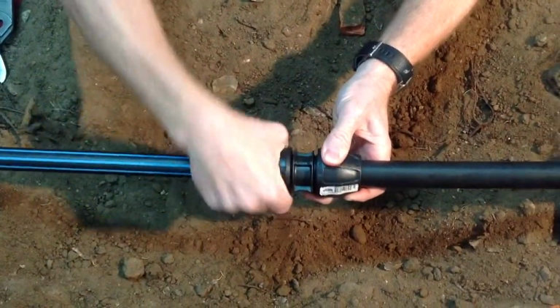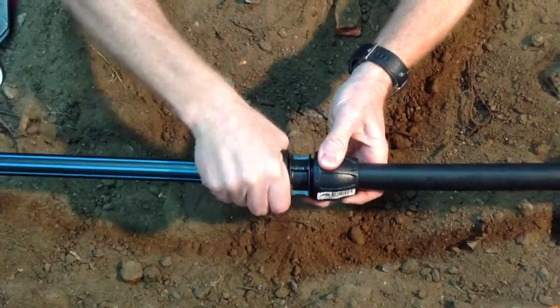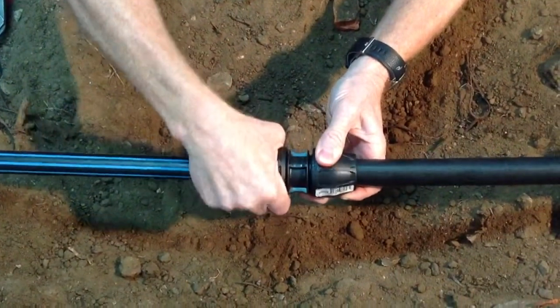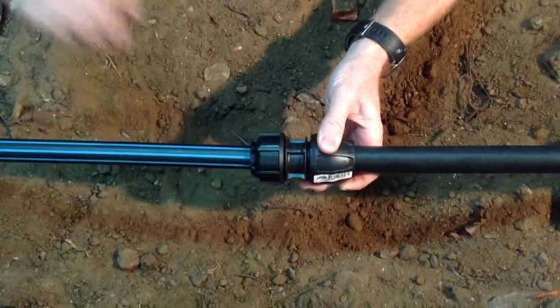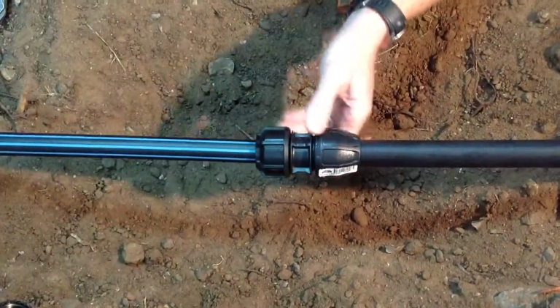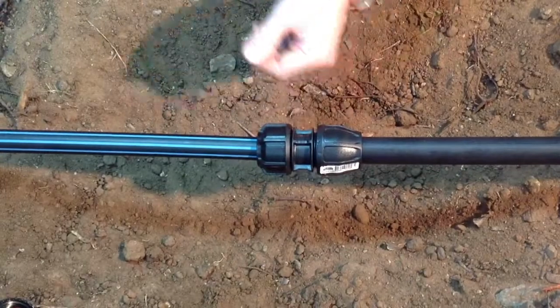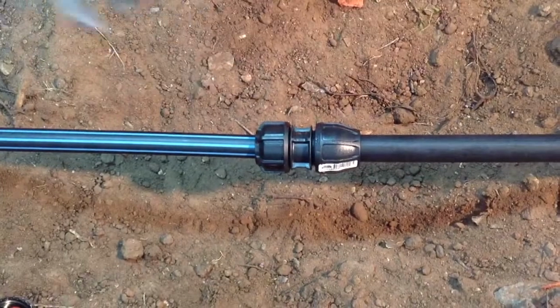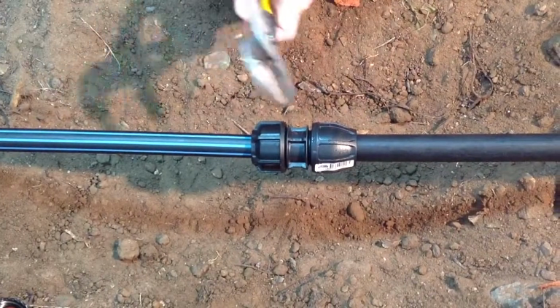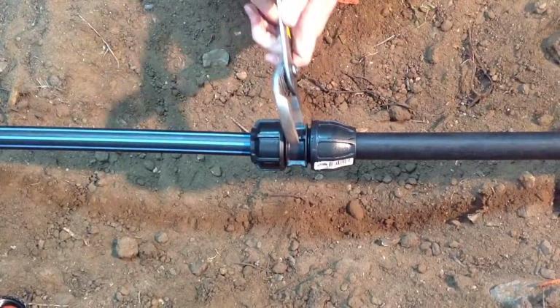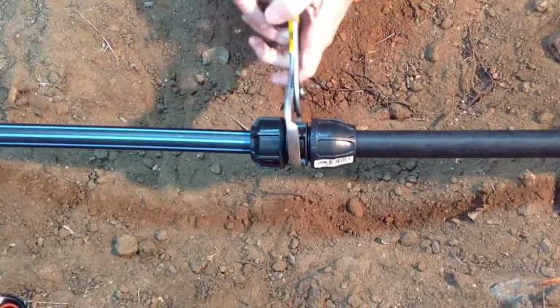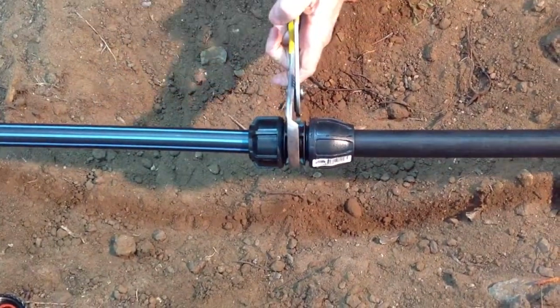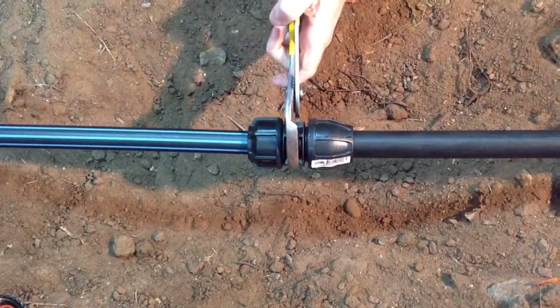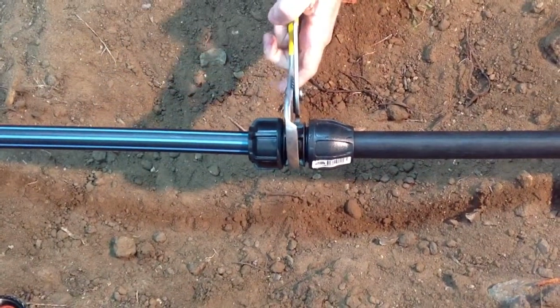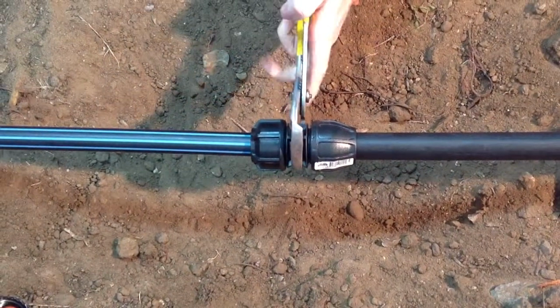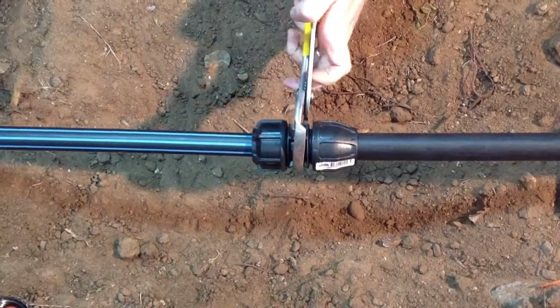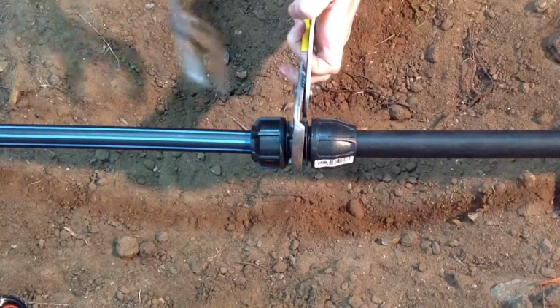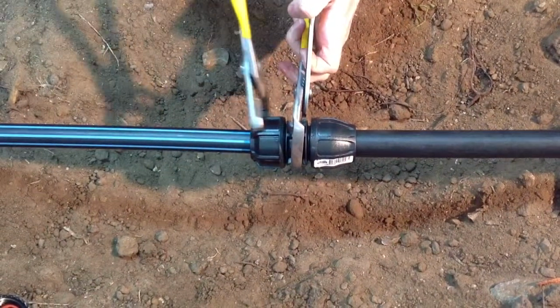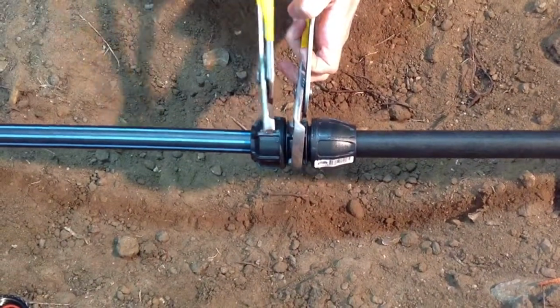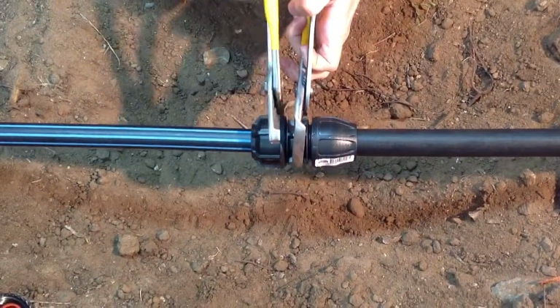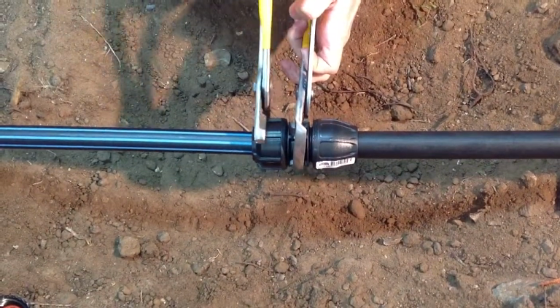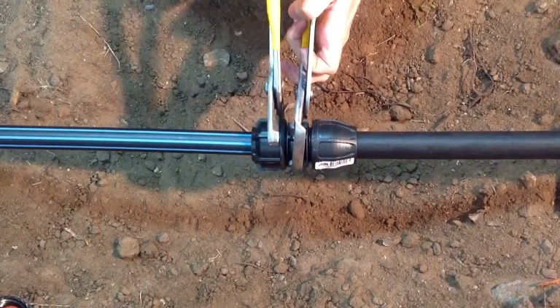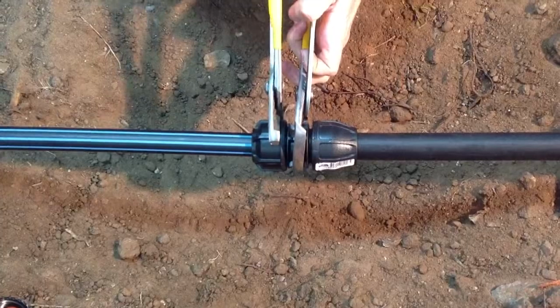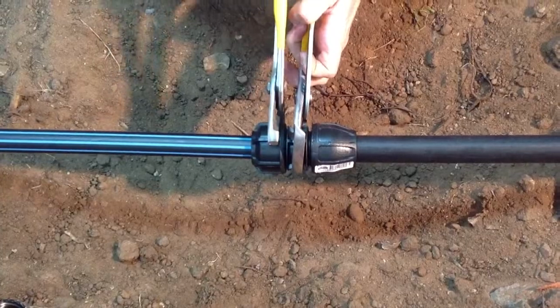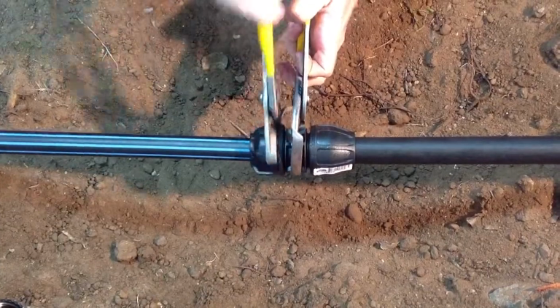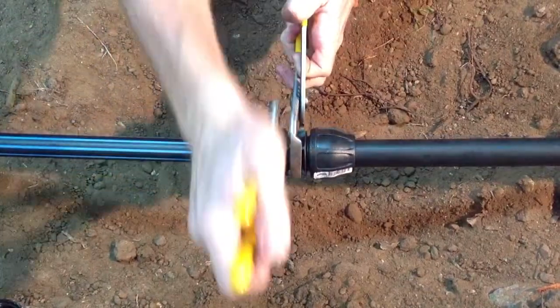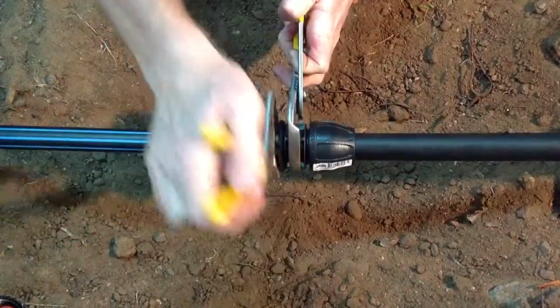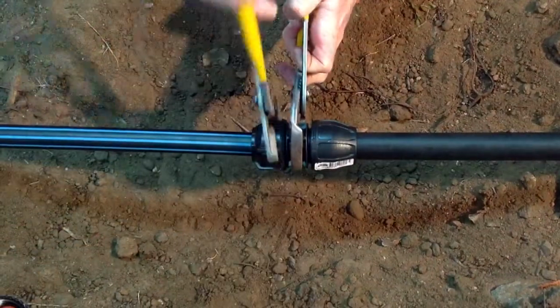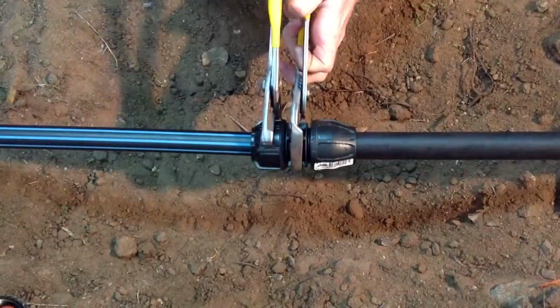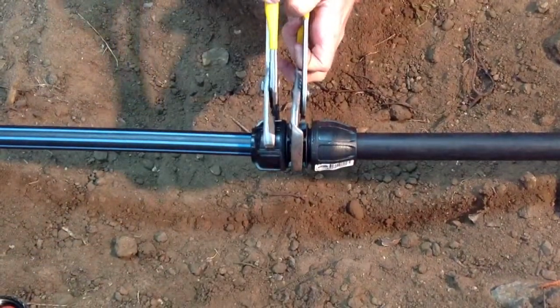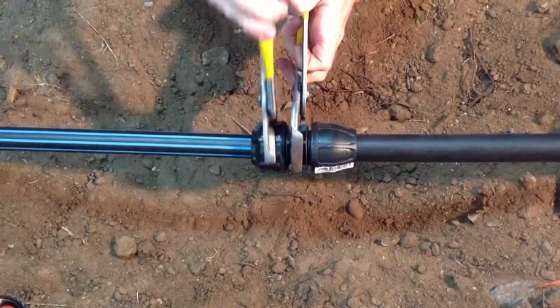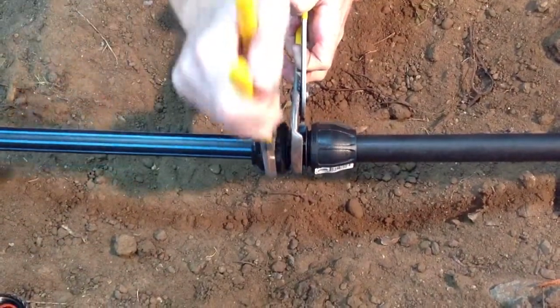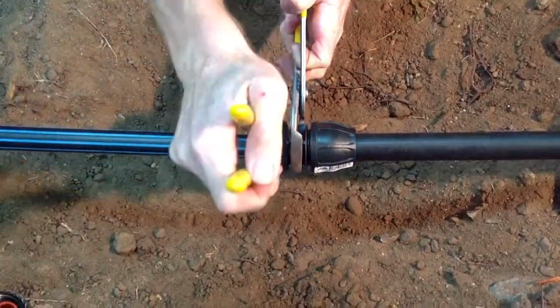Tighten by hand. Then, using a wrench, tighten the Metric Nut all the way to the flange.